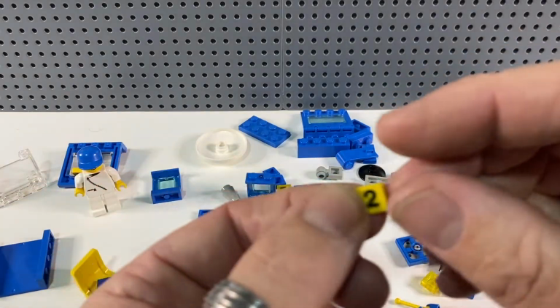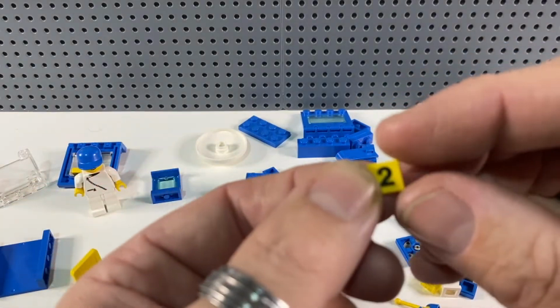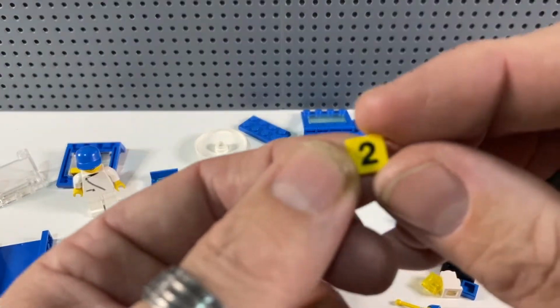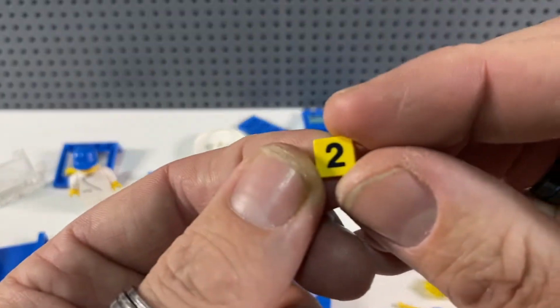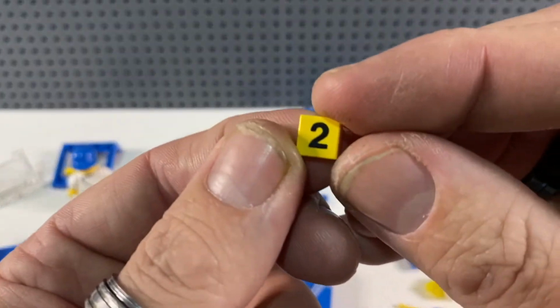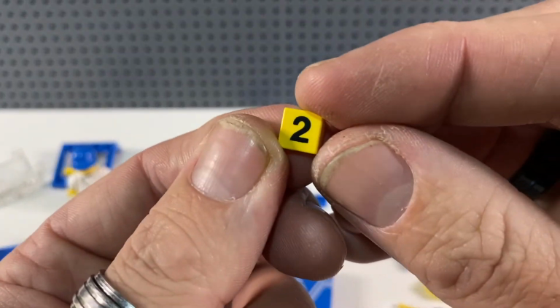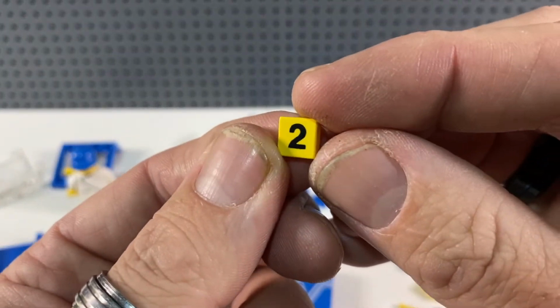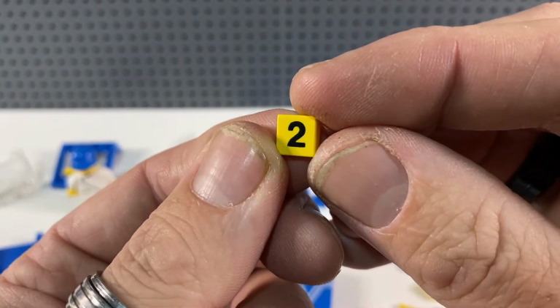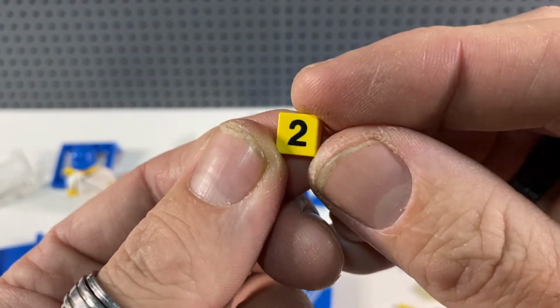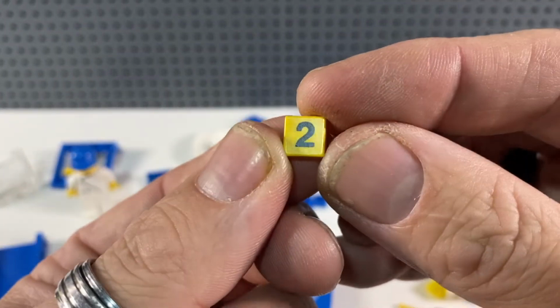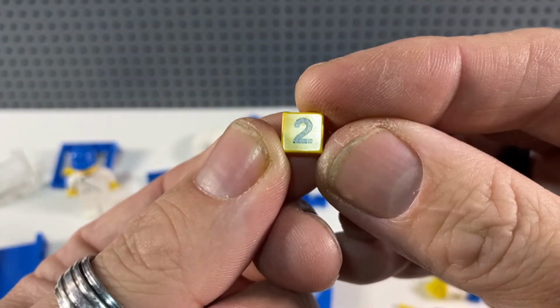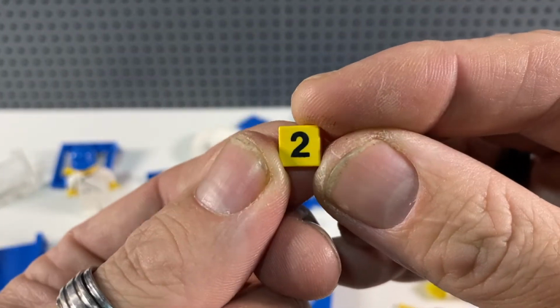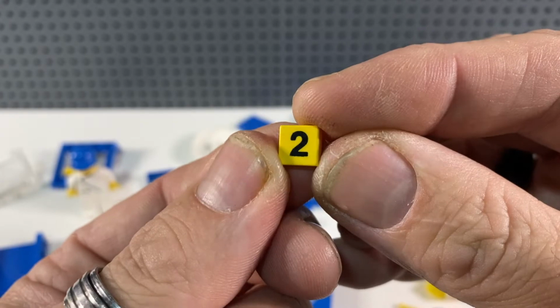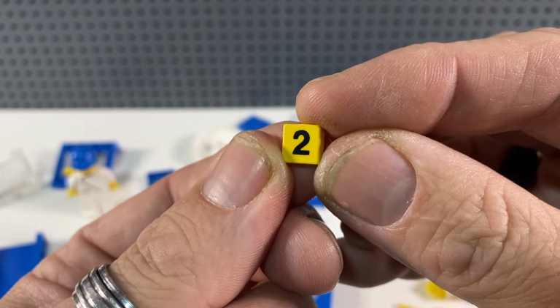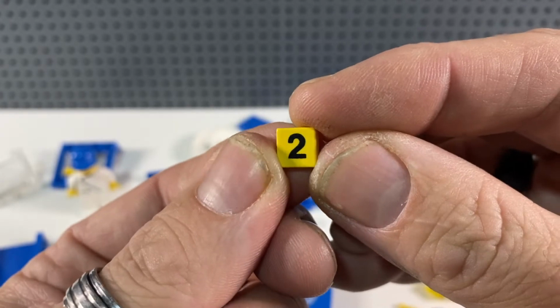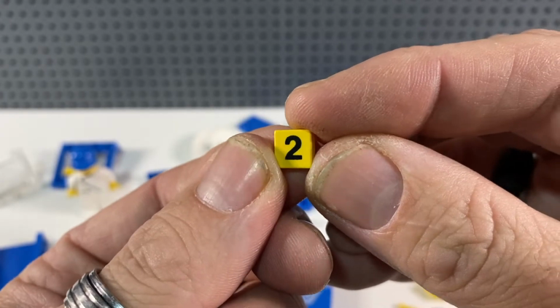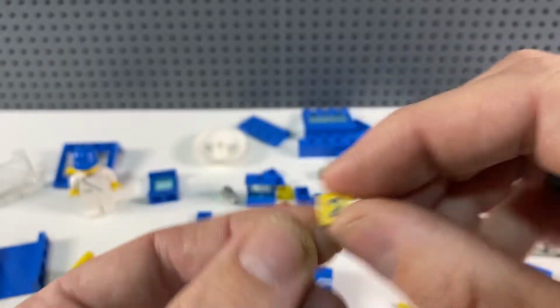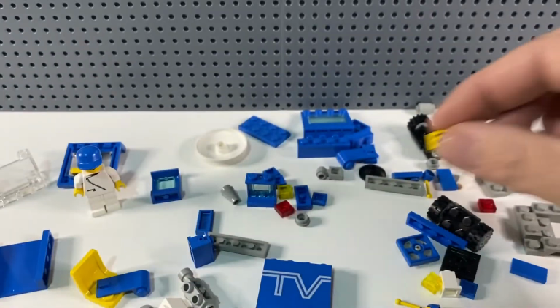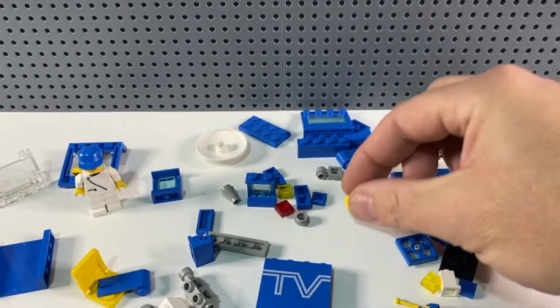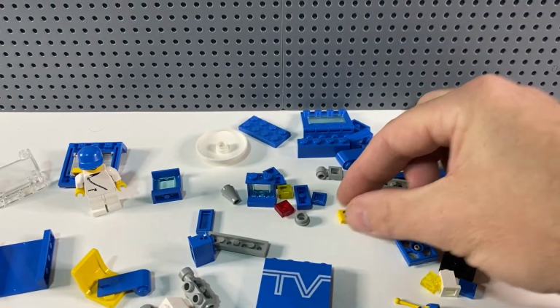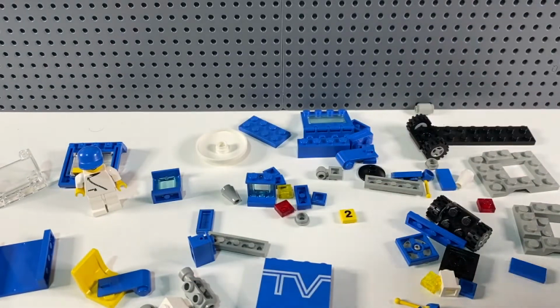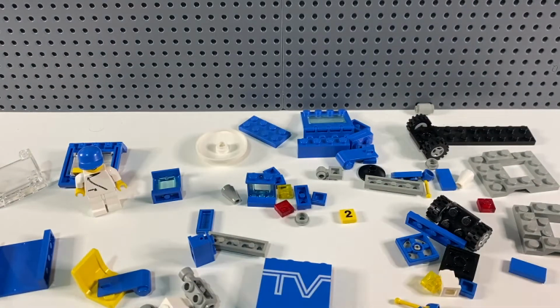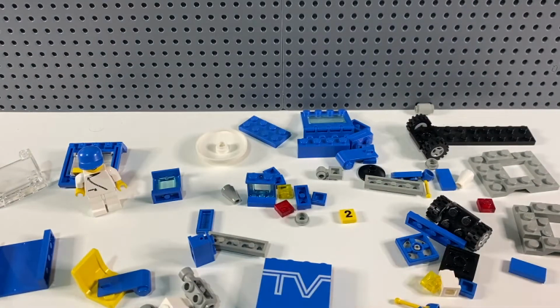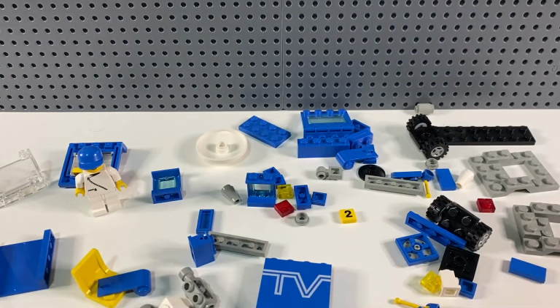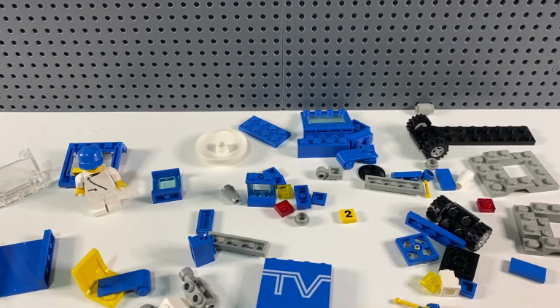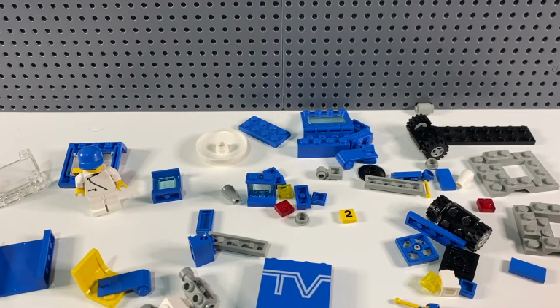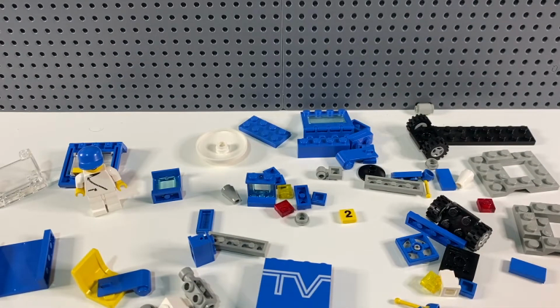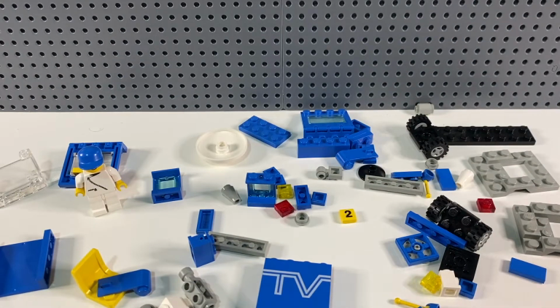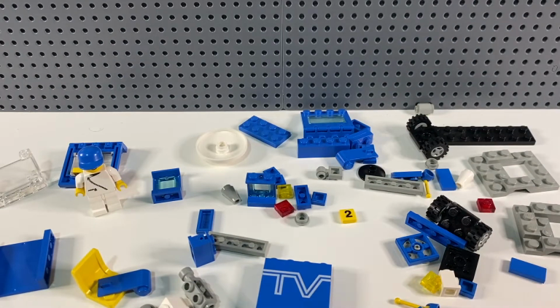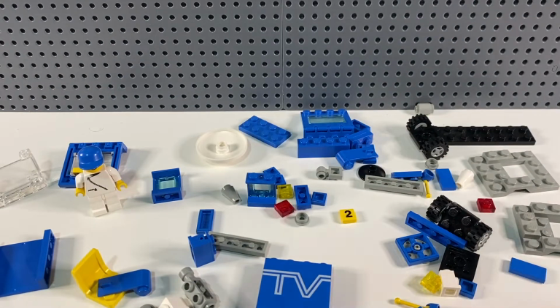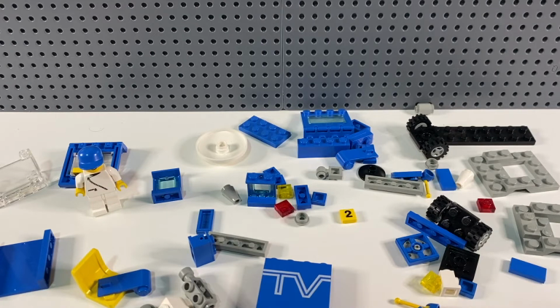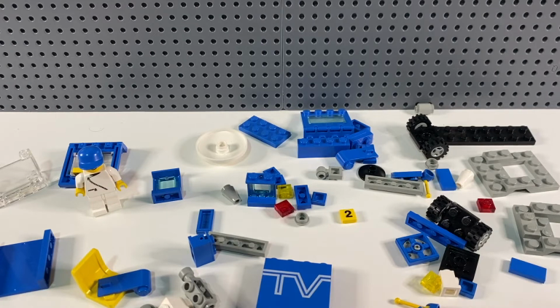I think the Hogwarts Express used these number tile pieces as carriage numbers, but they're the only printed pieces in this set. We're going to give it a little build and then have a look at it afterwards.